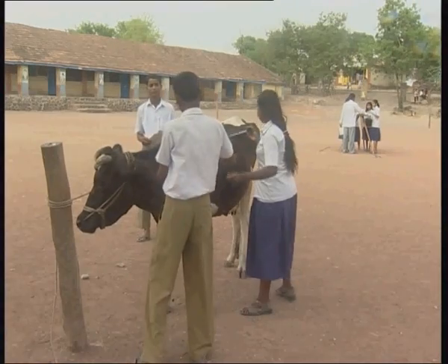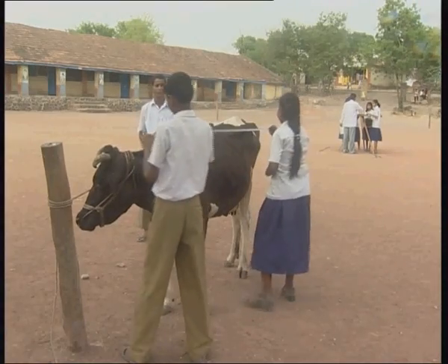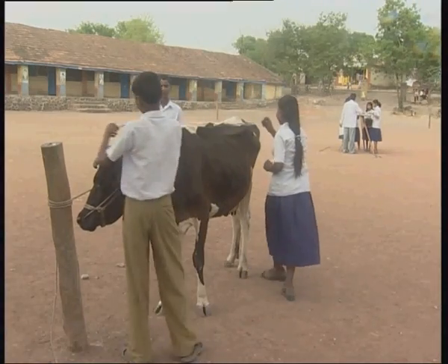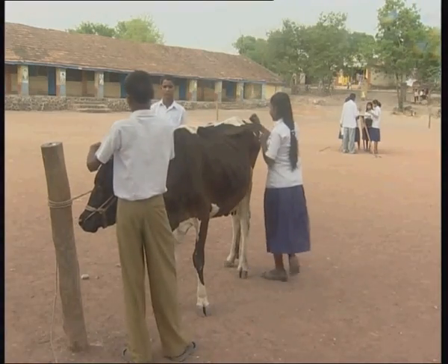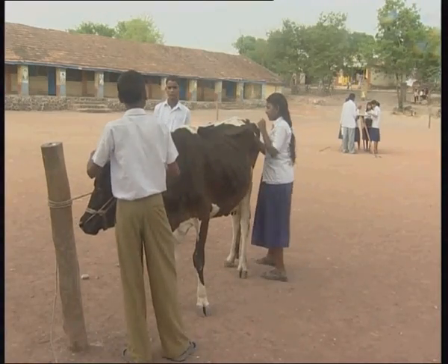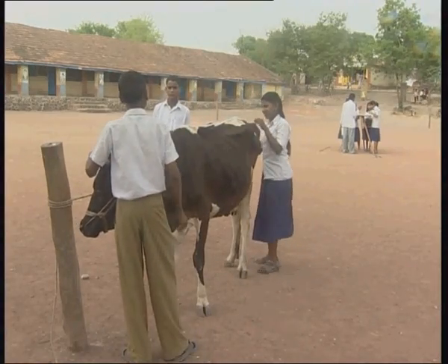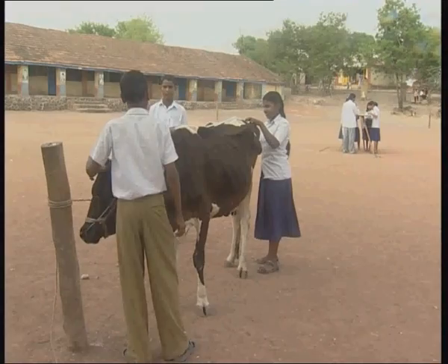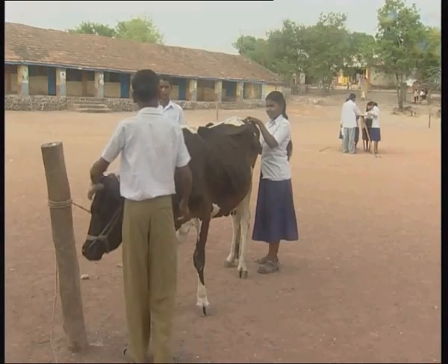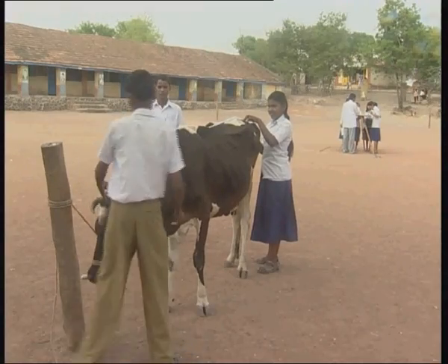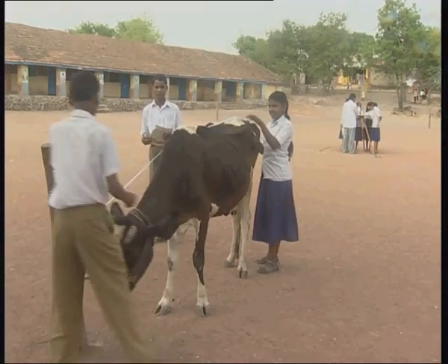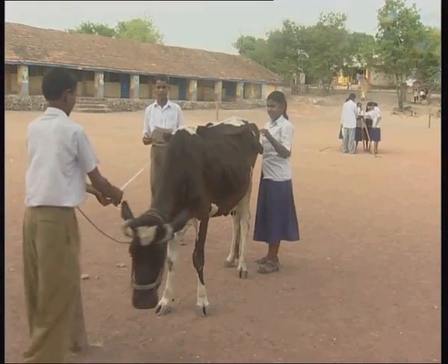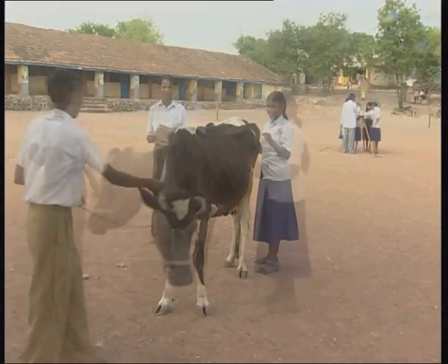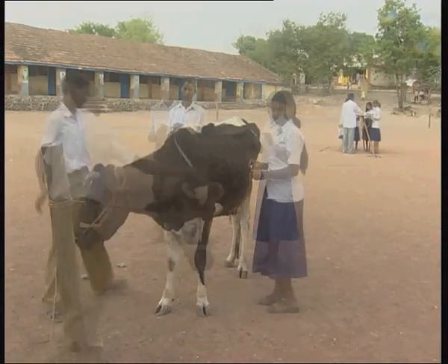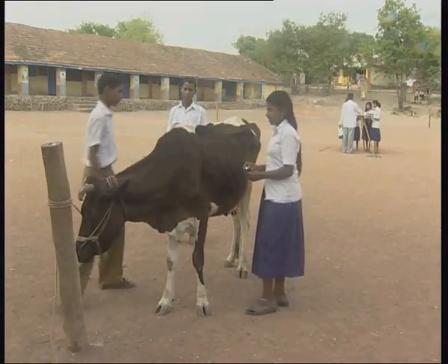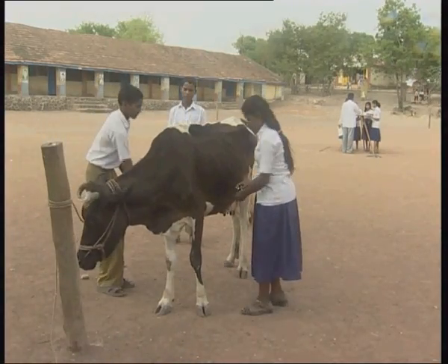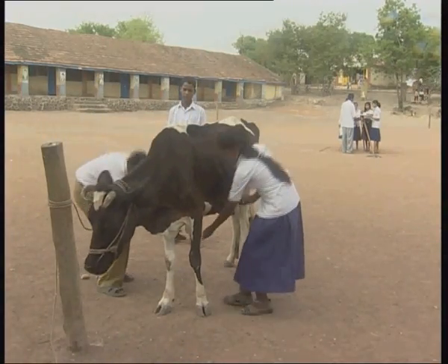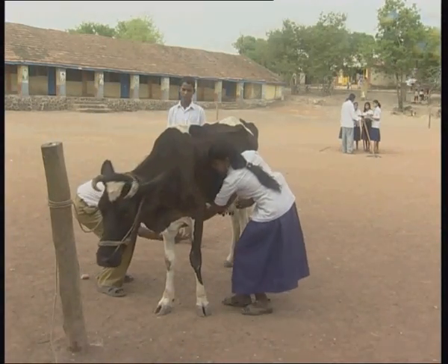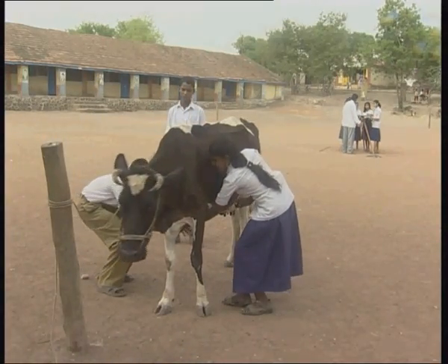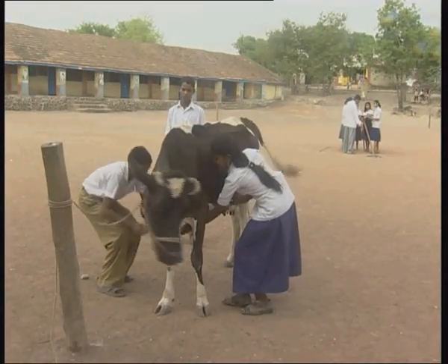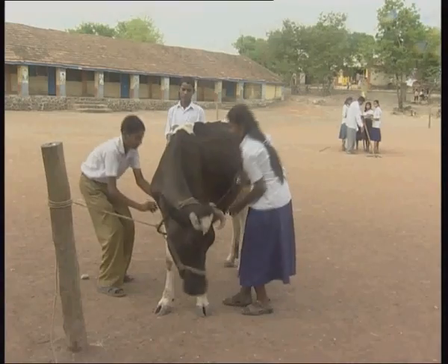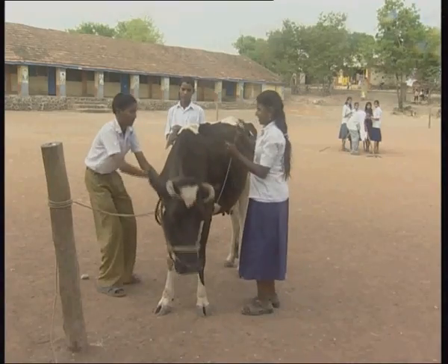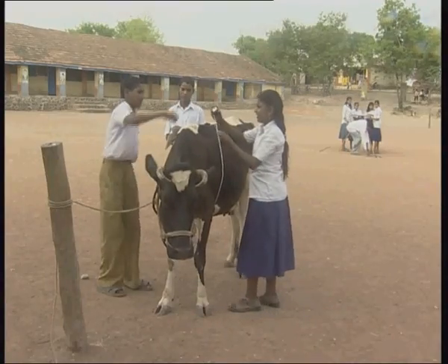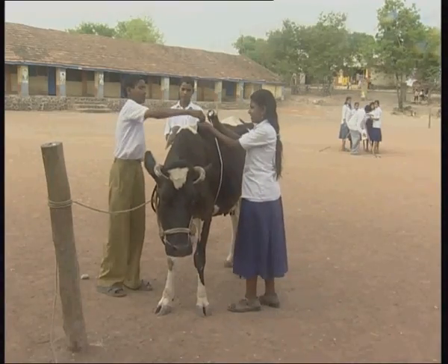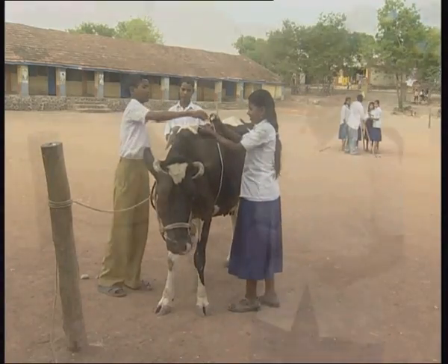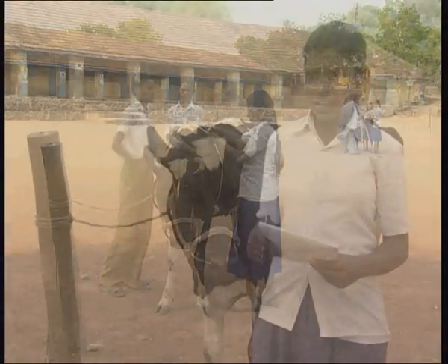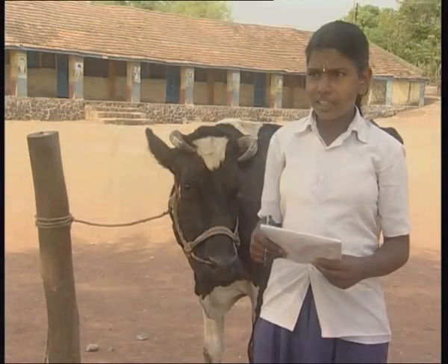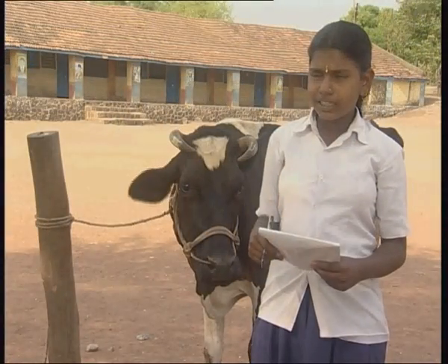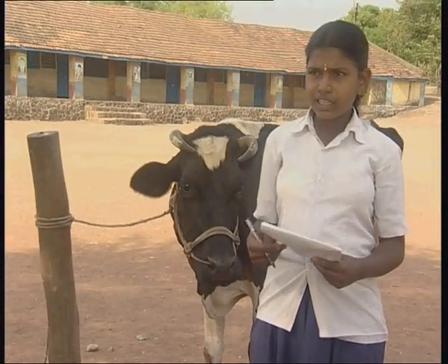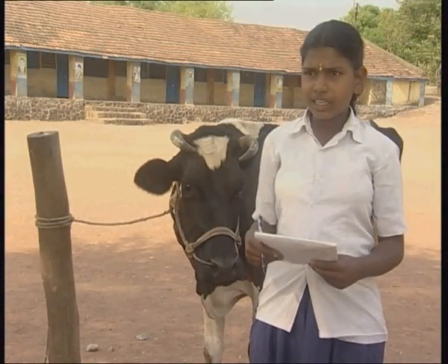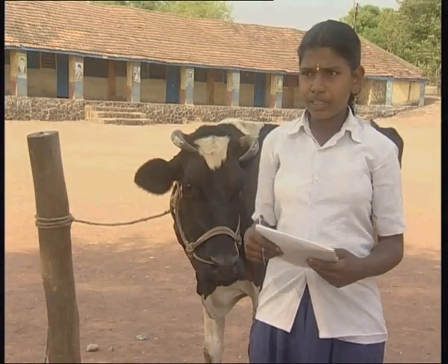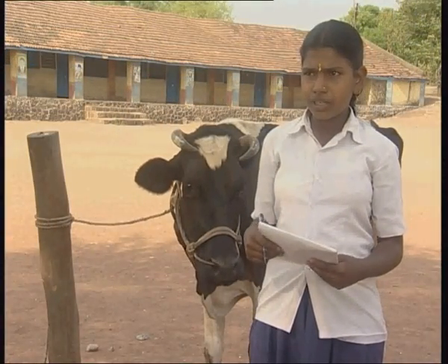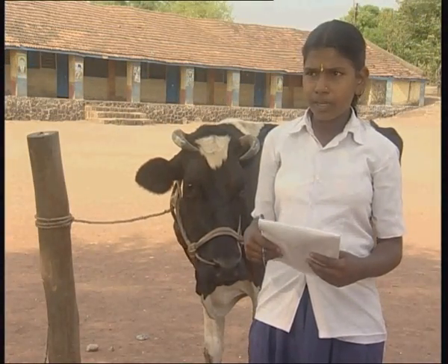What is this cow doing in the school? Well, the students are taking her measurements. By comparing the cow's body to a cylindrical shape, they would estimate her weight and then calculate the daily requirement of feed.